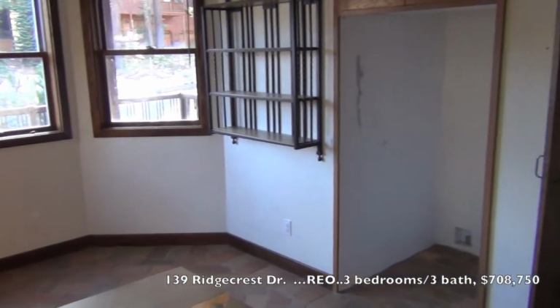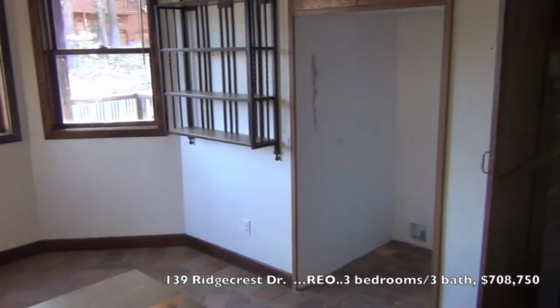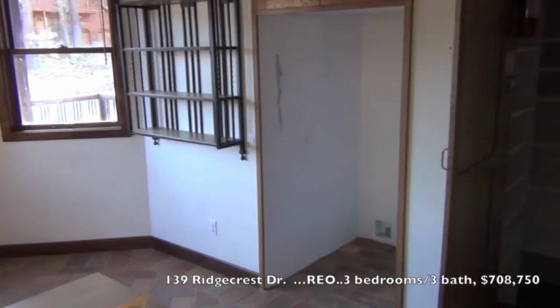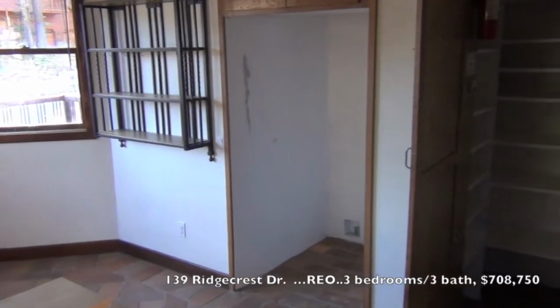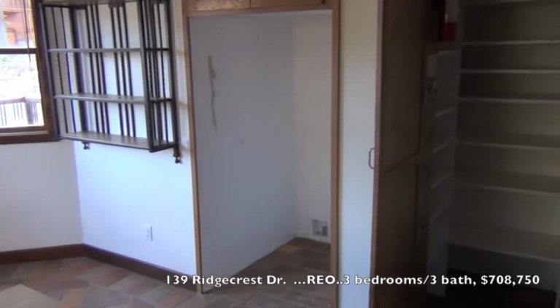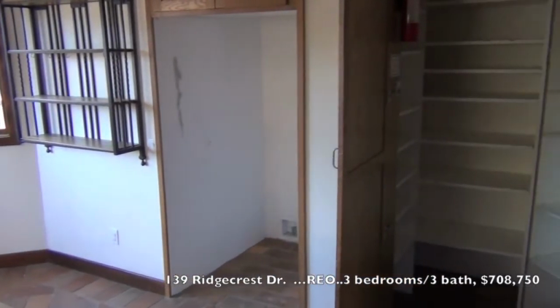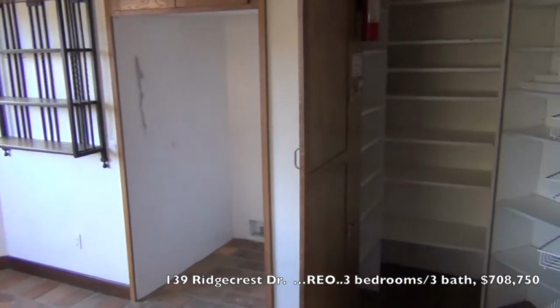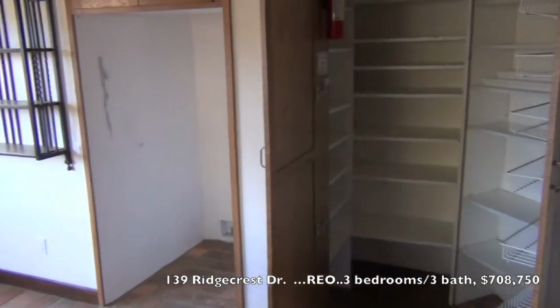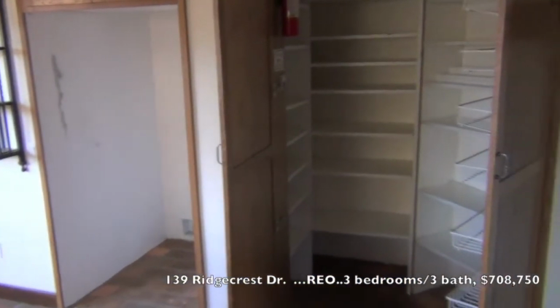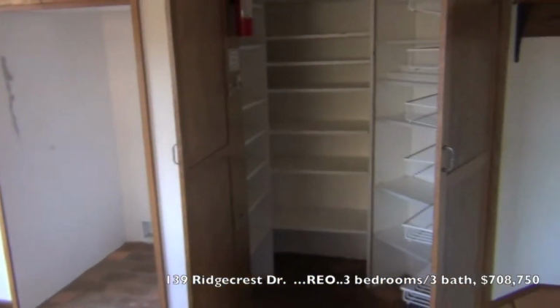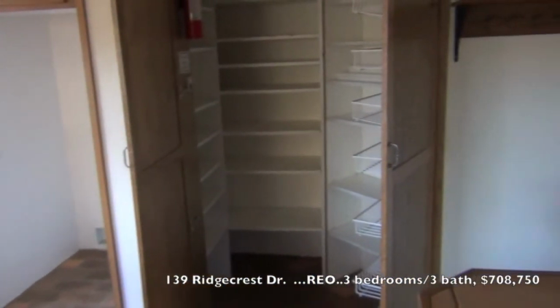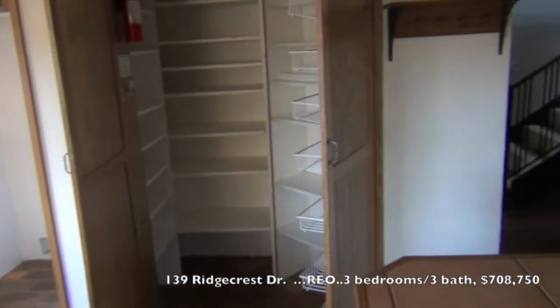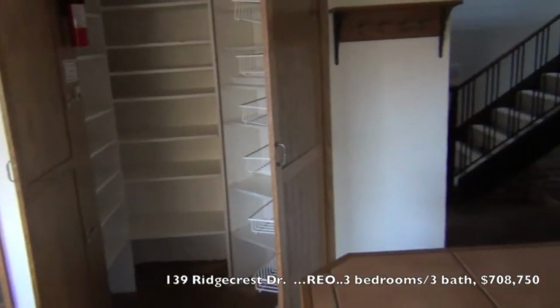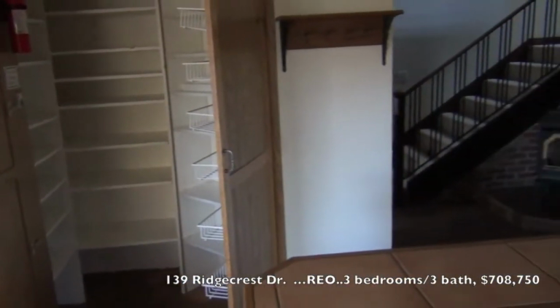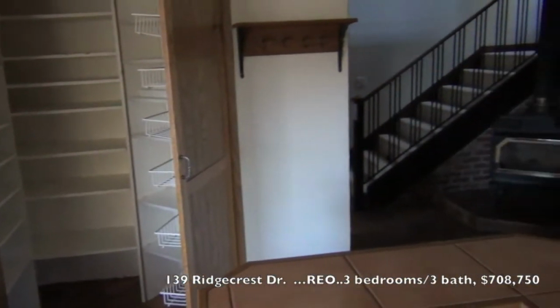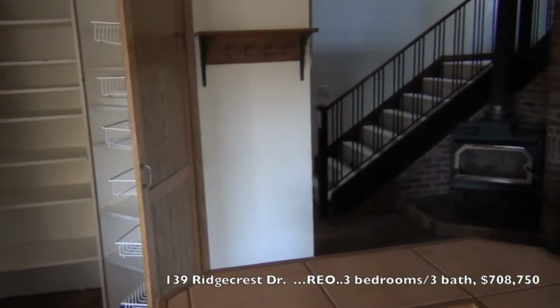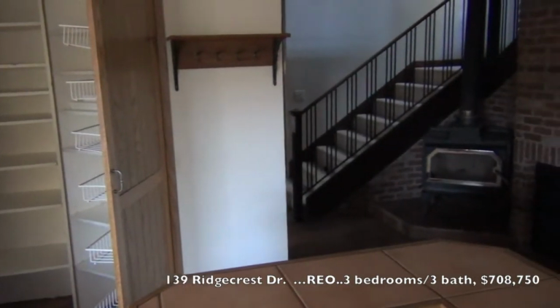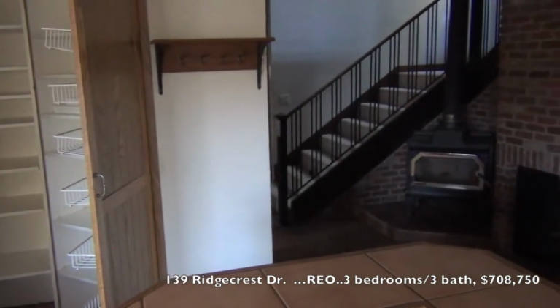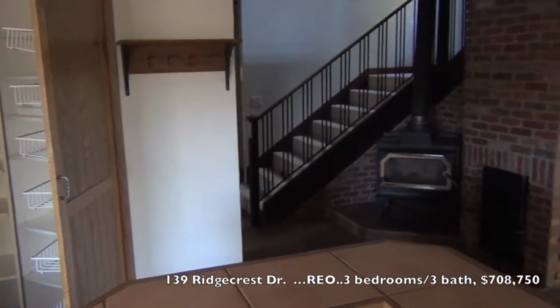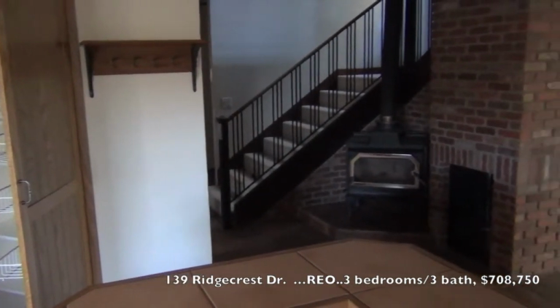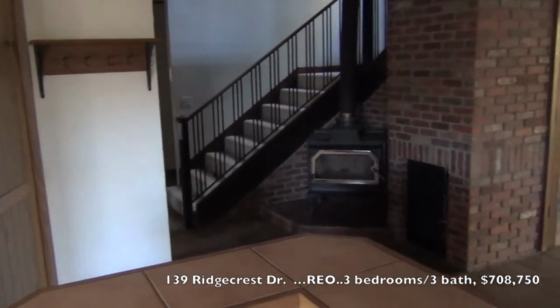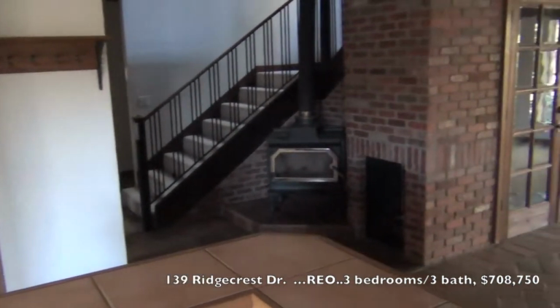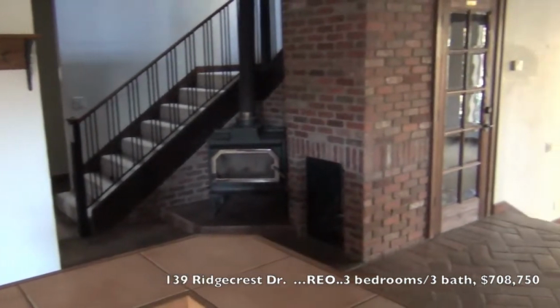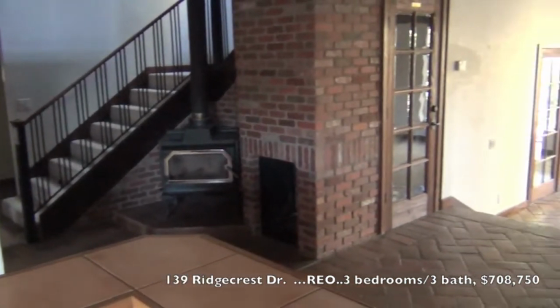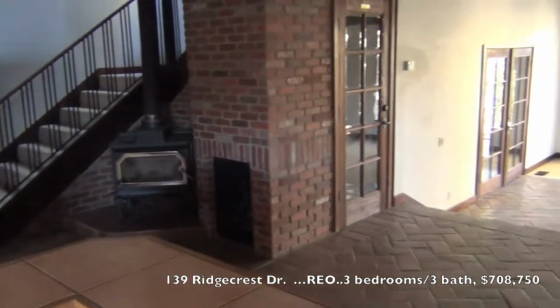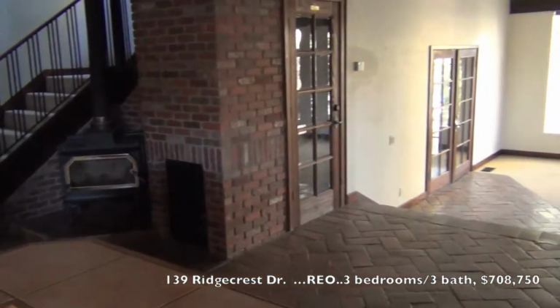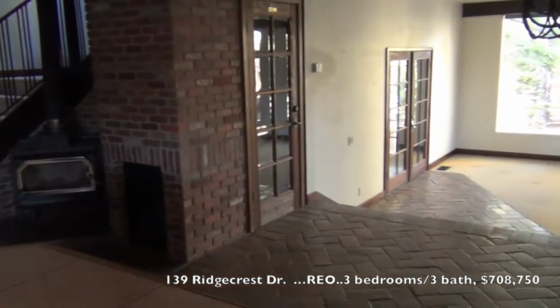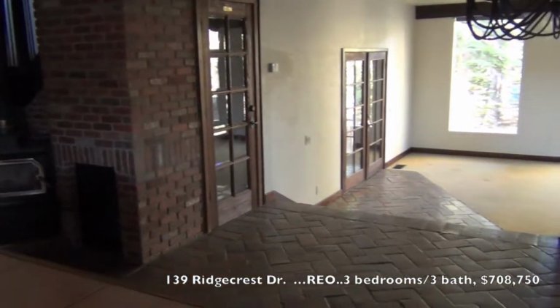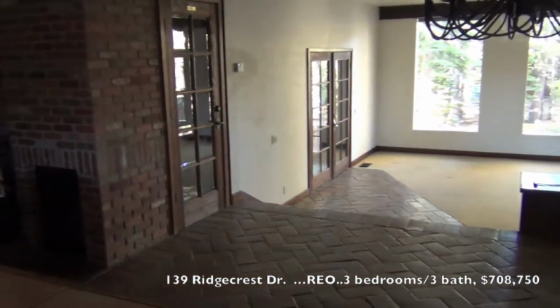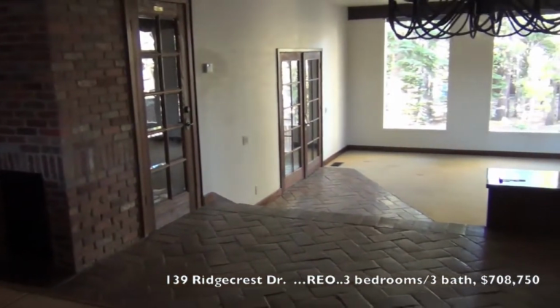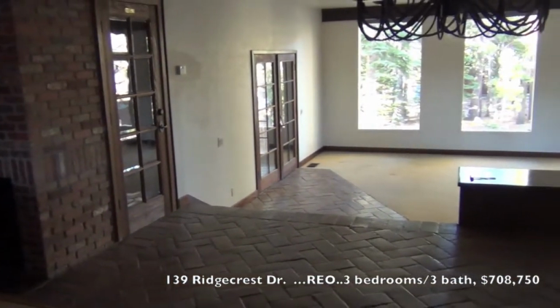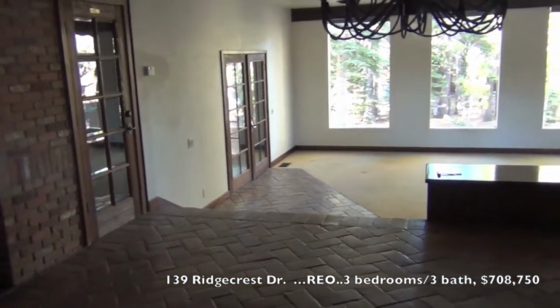There's no refrigerator. Pantry. Off to the entry. Free-standing wood-burning stove. And looking out to the dining room and living room.